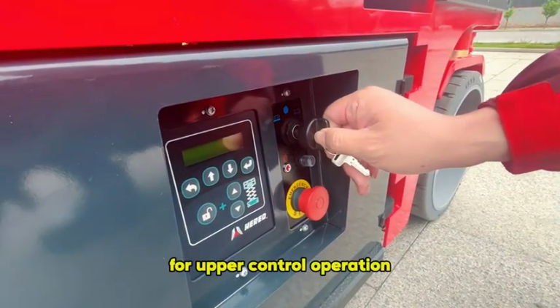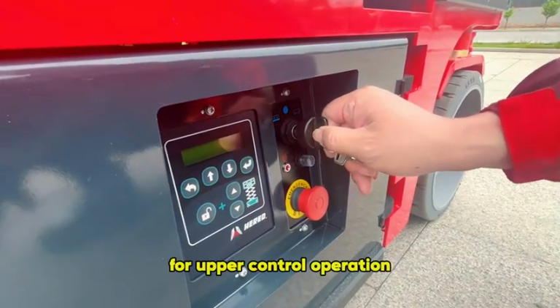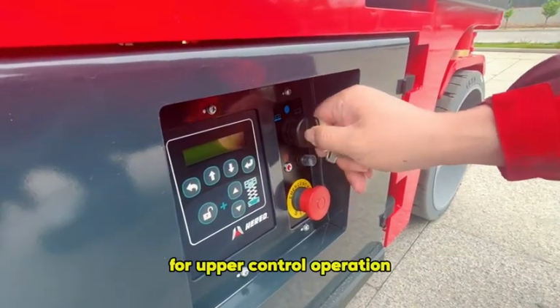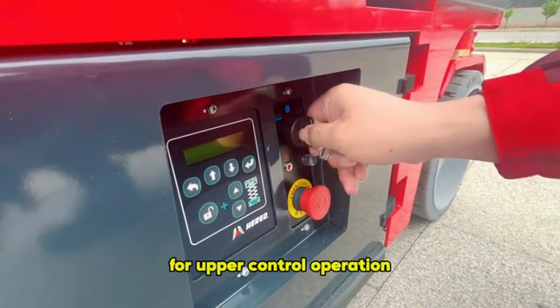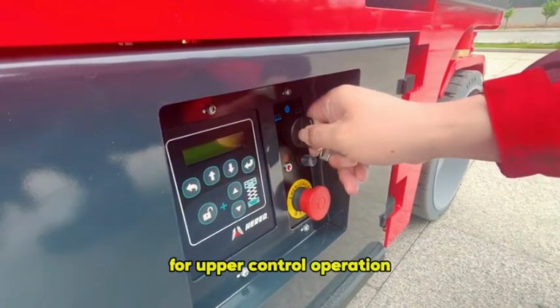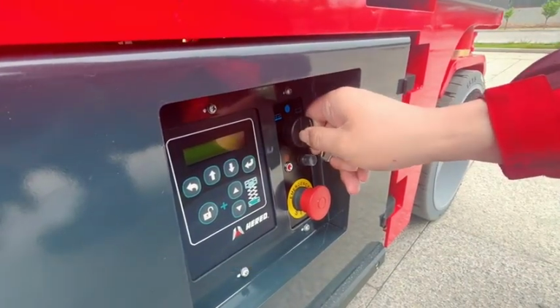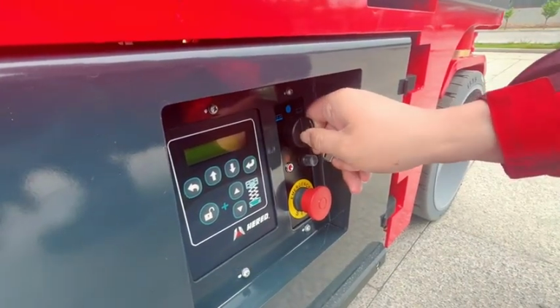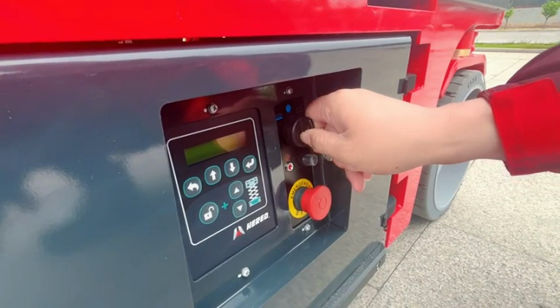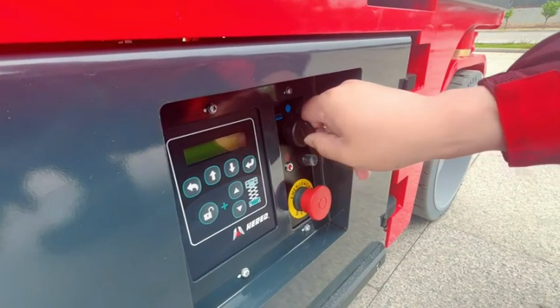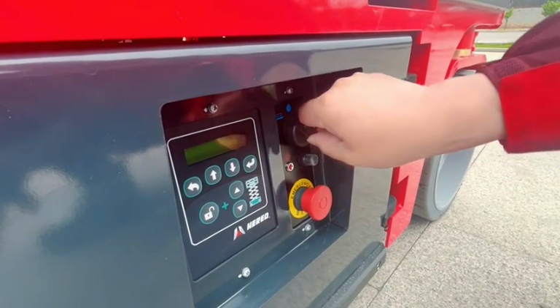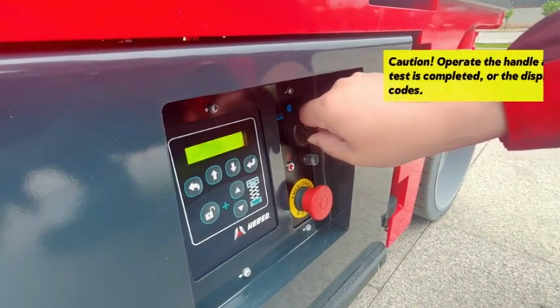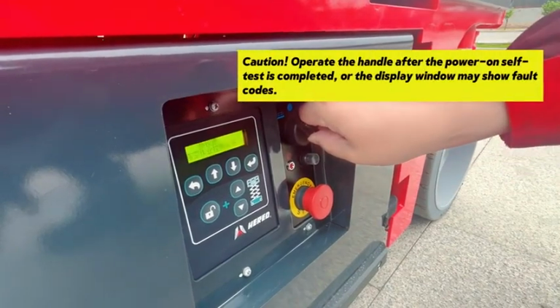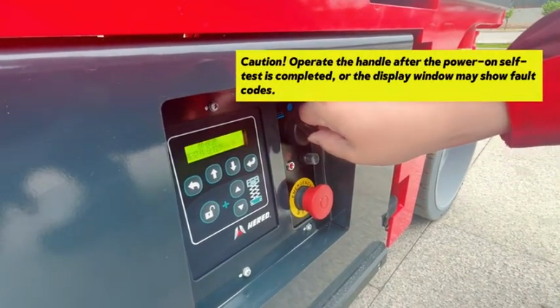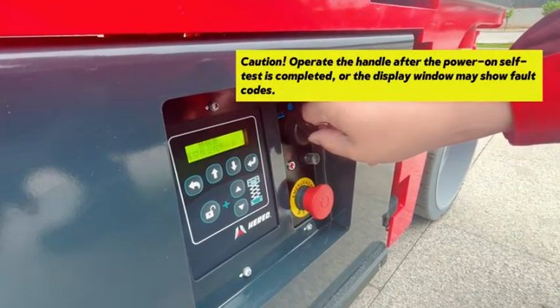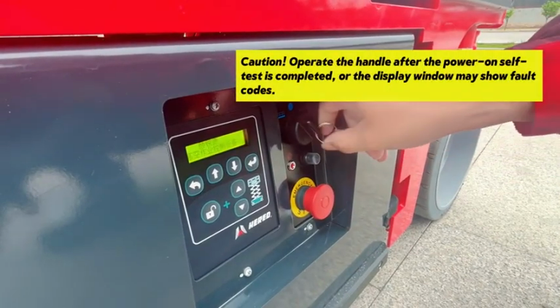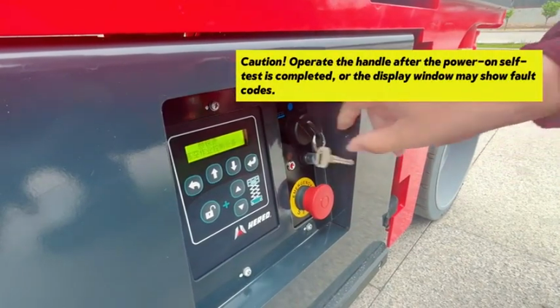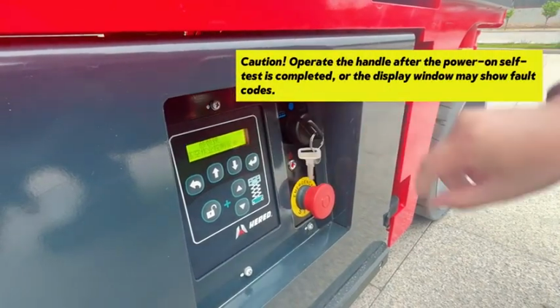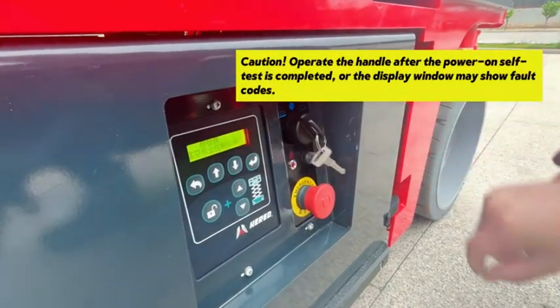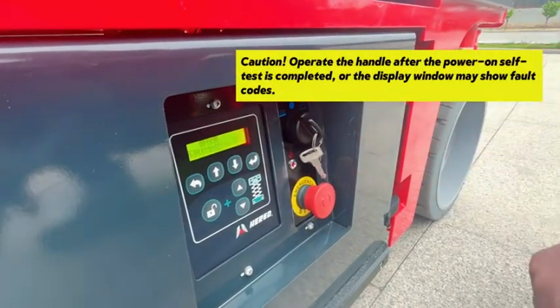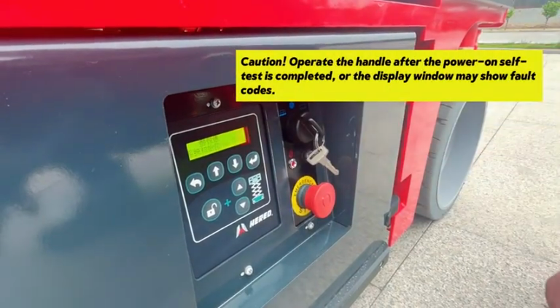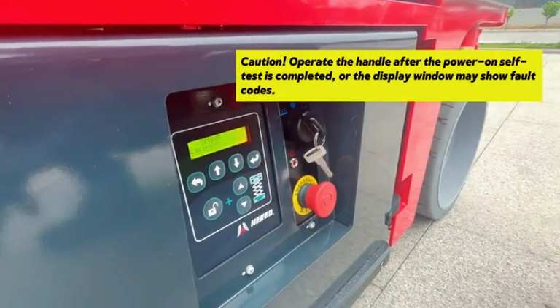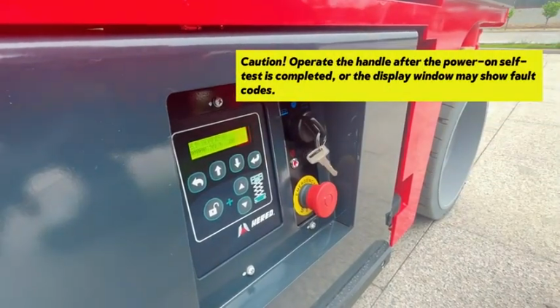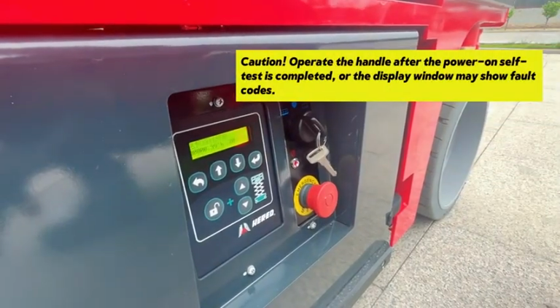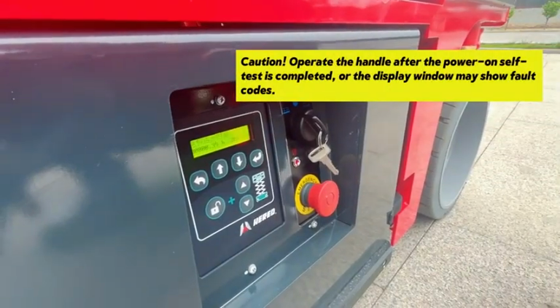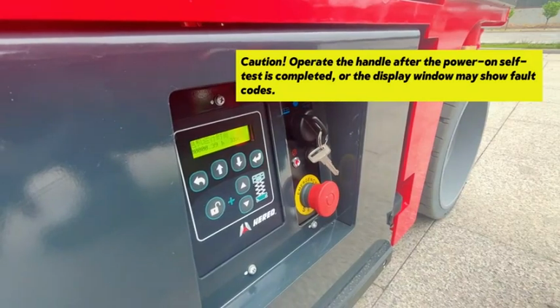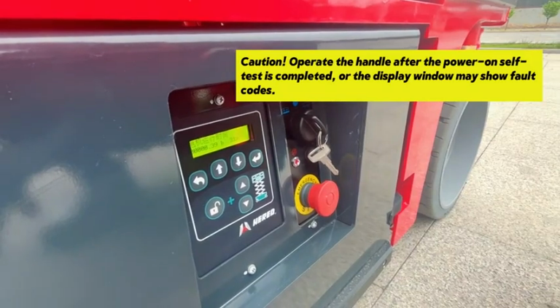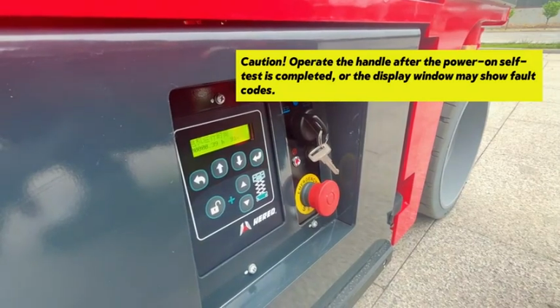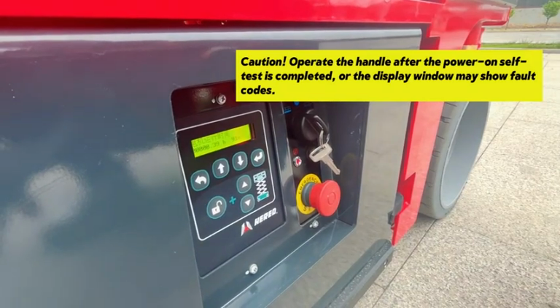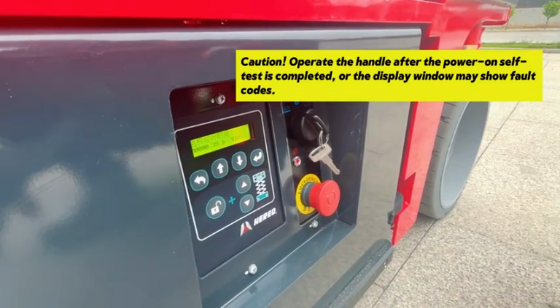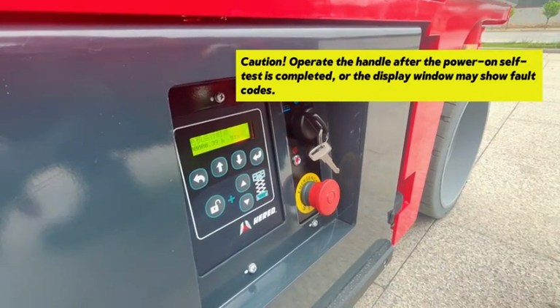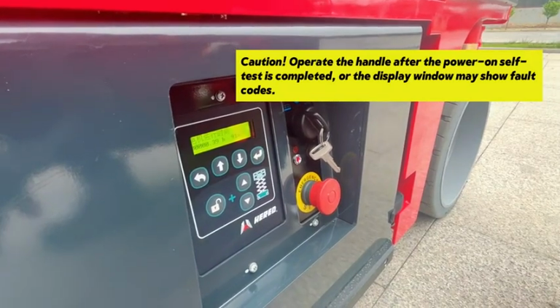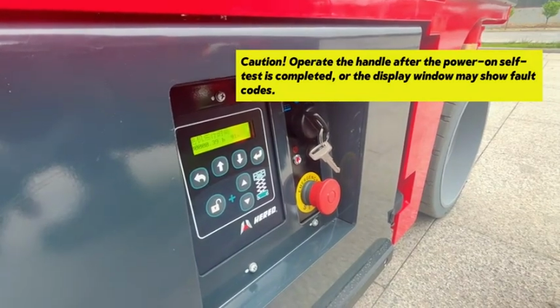For upper control operation, caution: operate the handle only after the power-on self-test is completed, or the display window may show error codes.